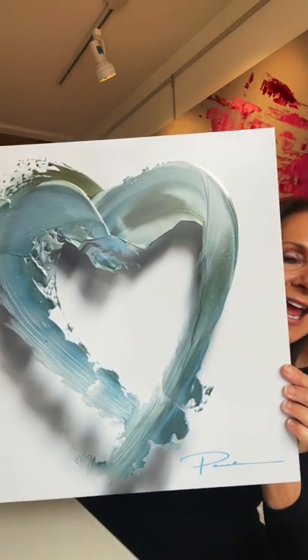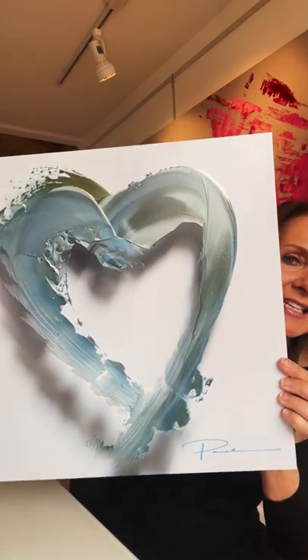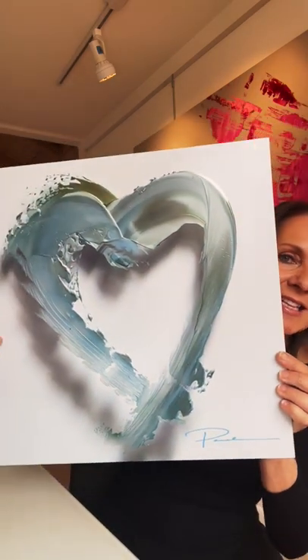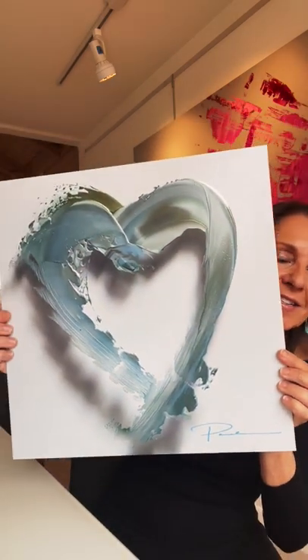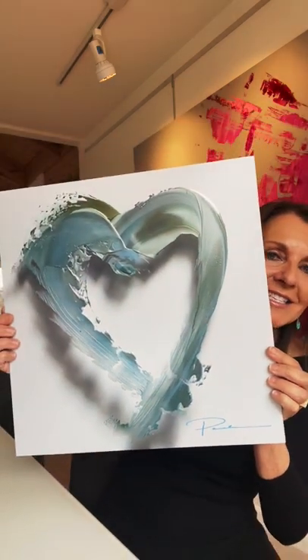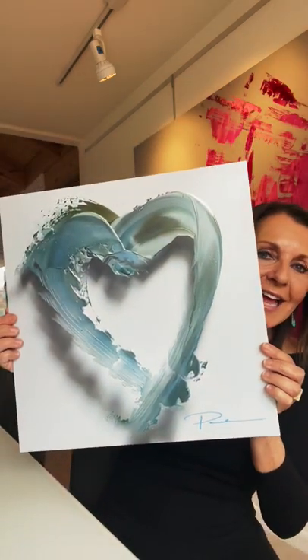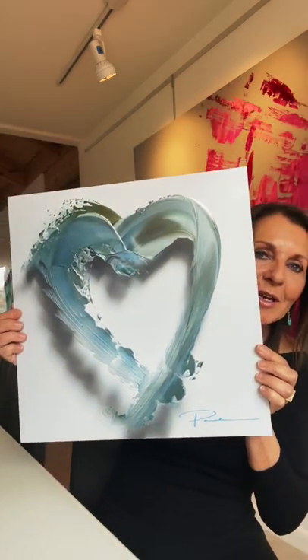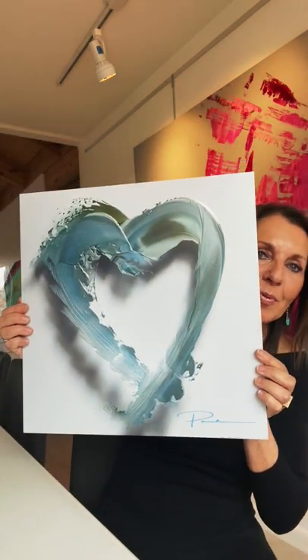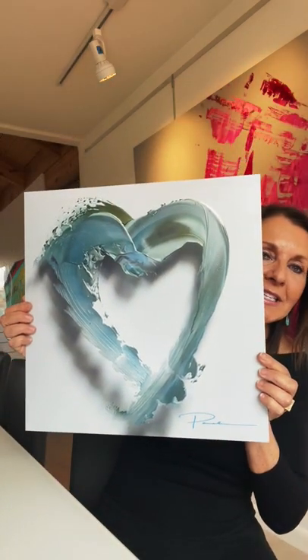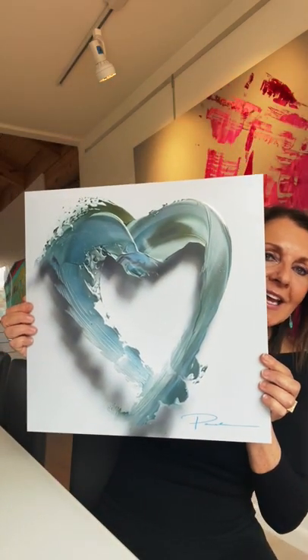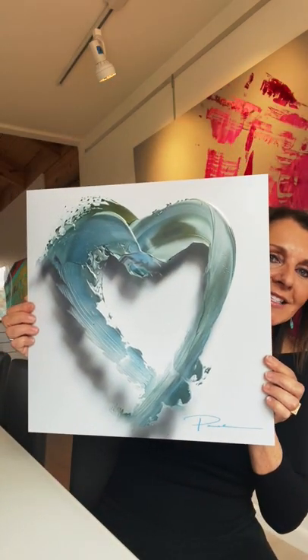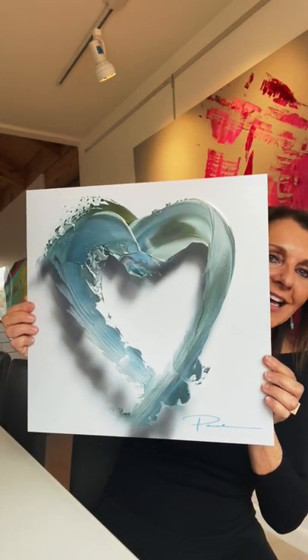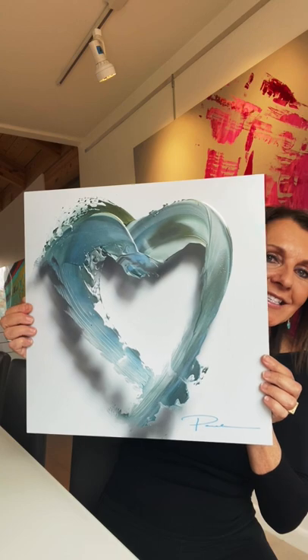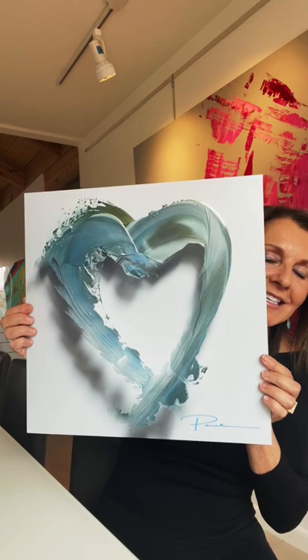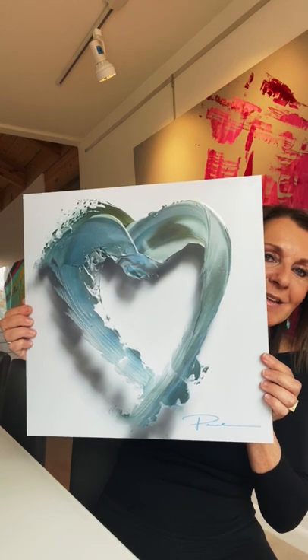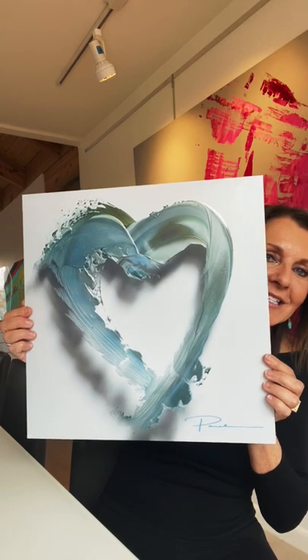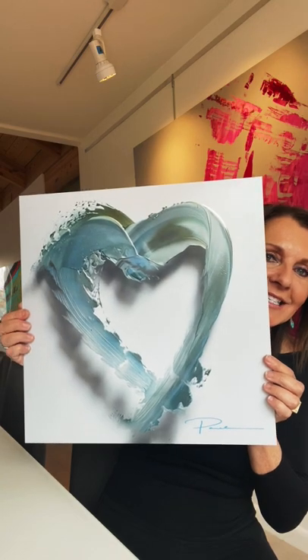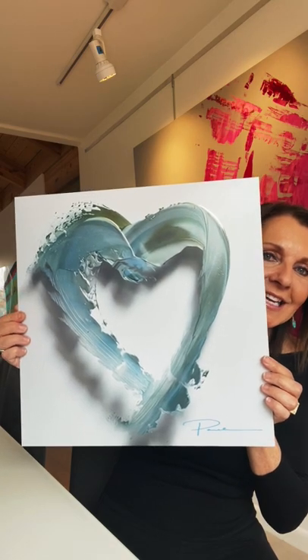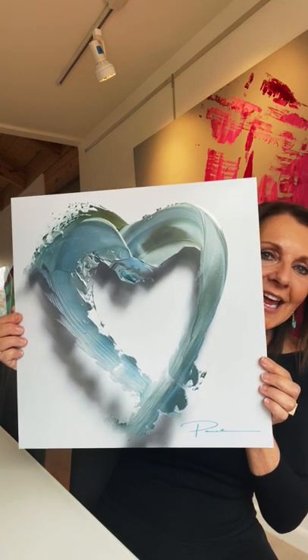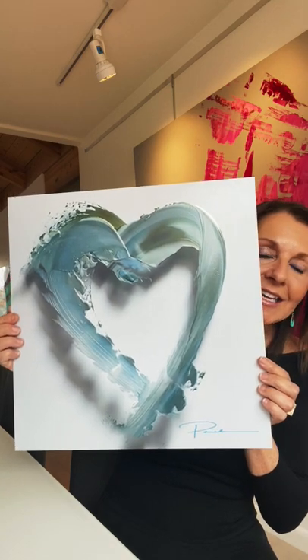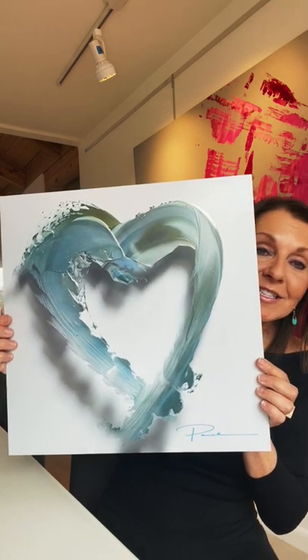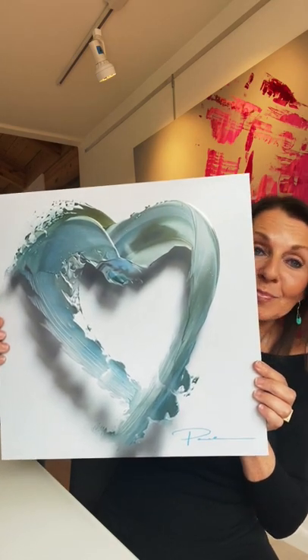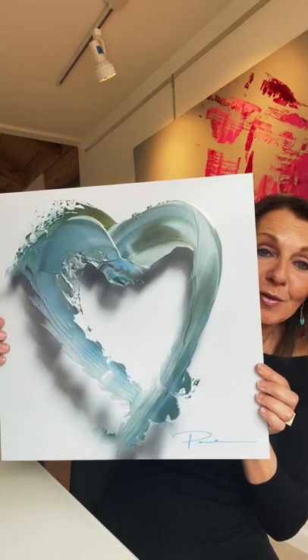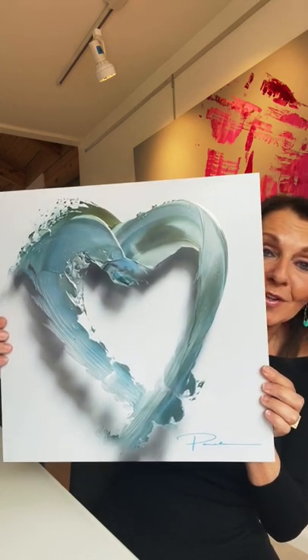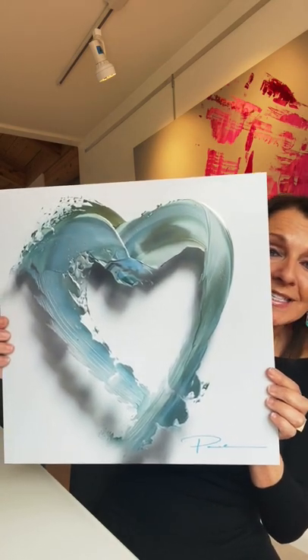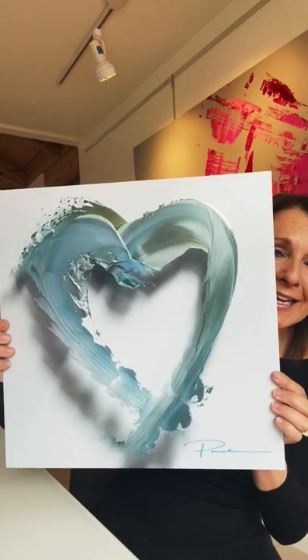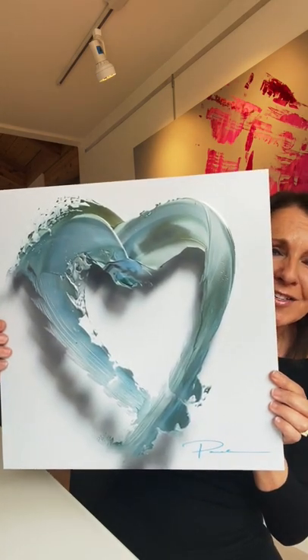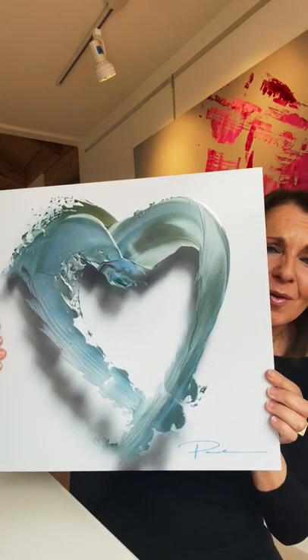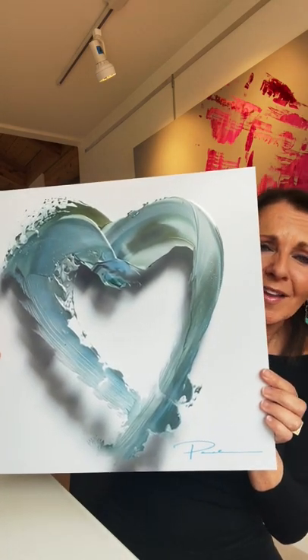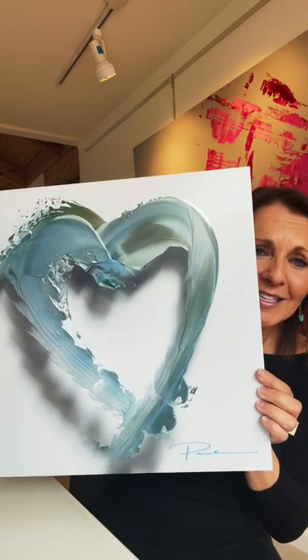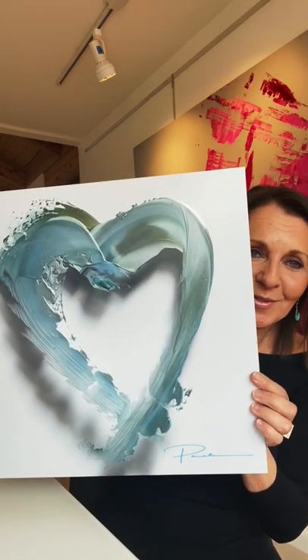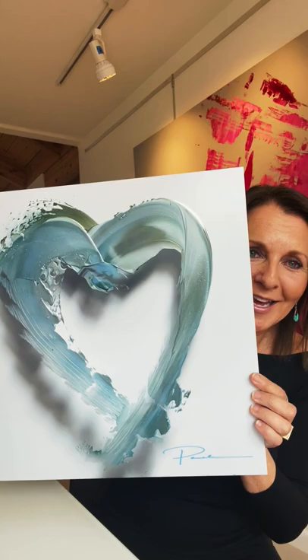And this is on a satin metal print. It's a size 16 by 16, and it's just beautiful and stunning. It's just so elegant in real life.